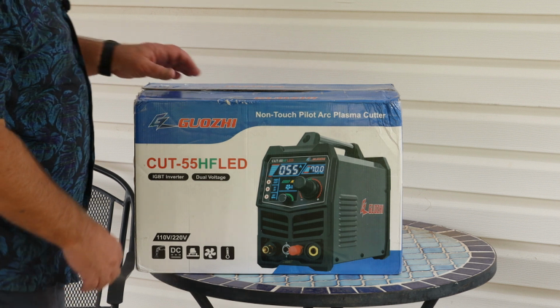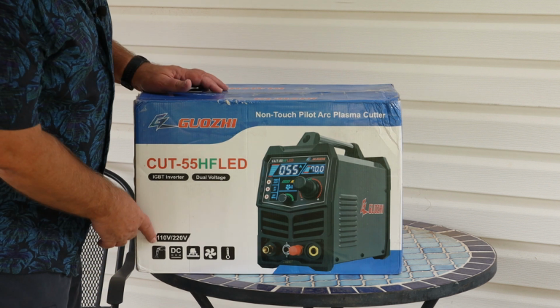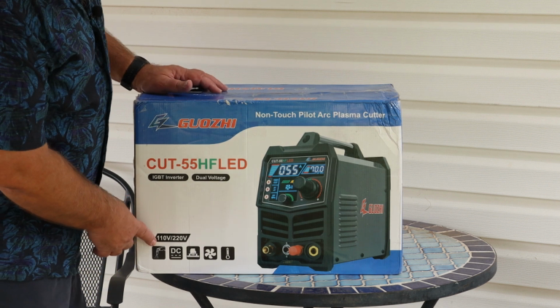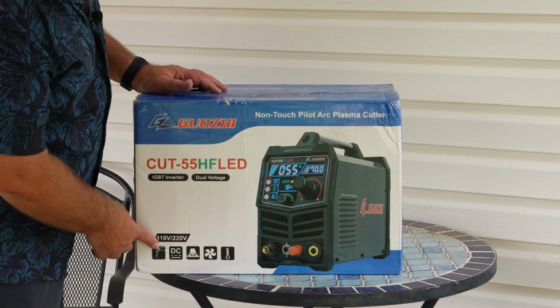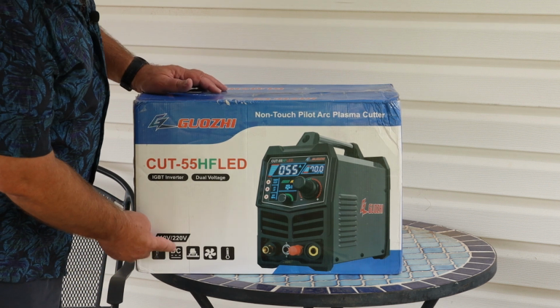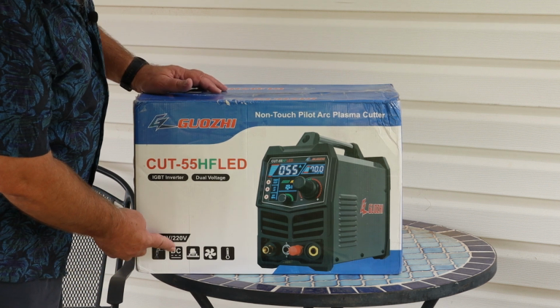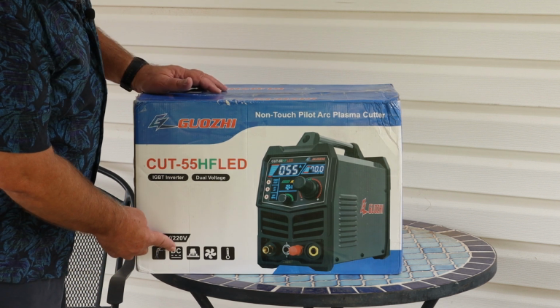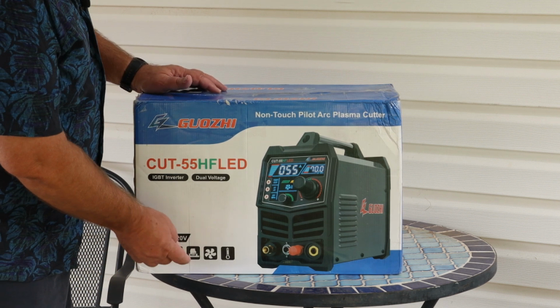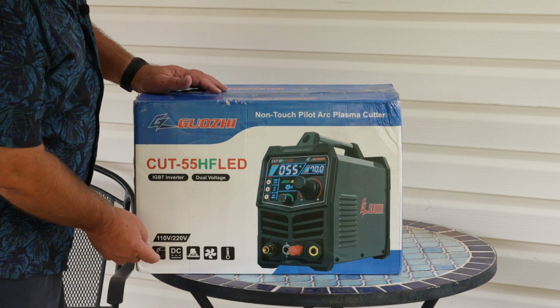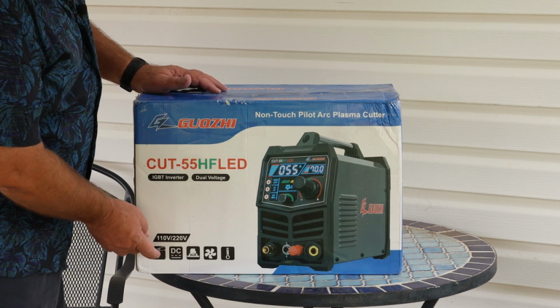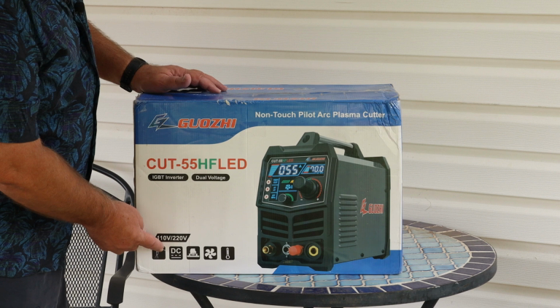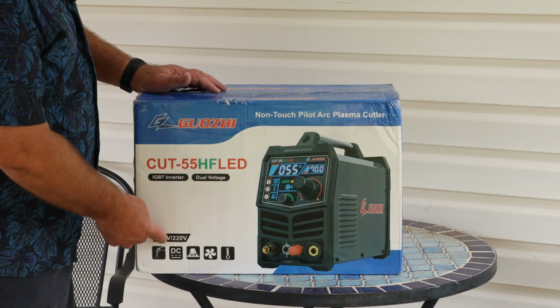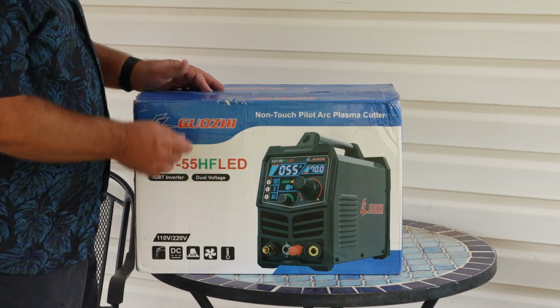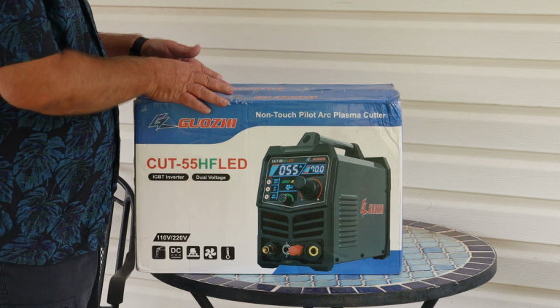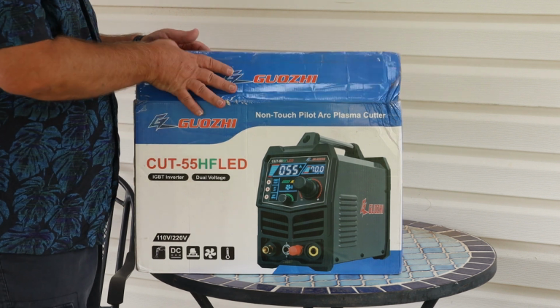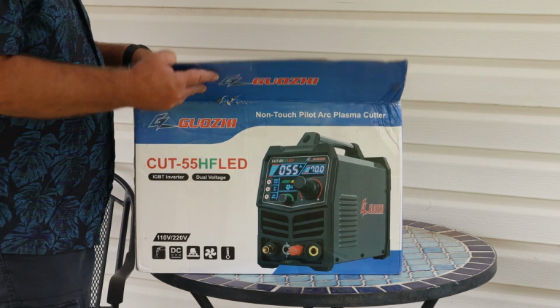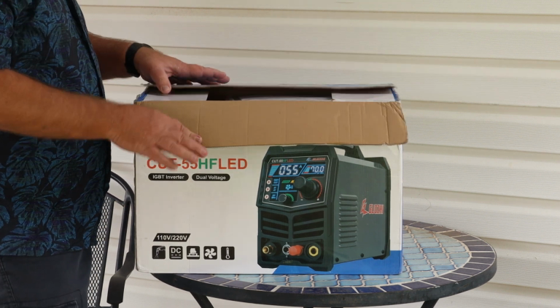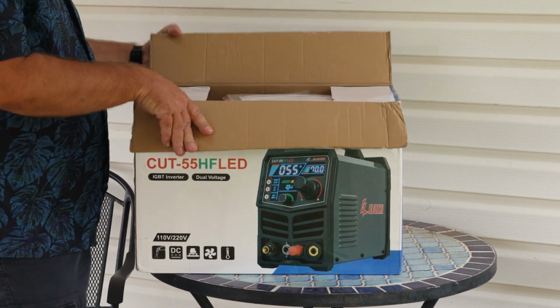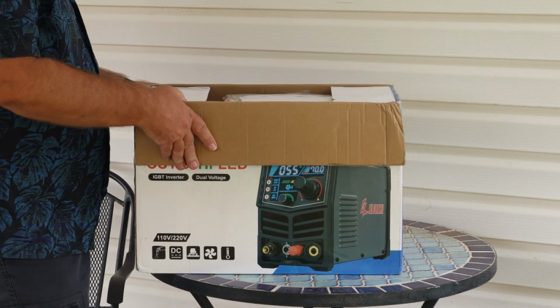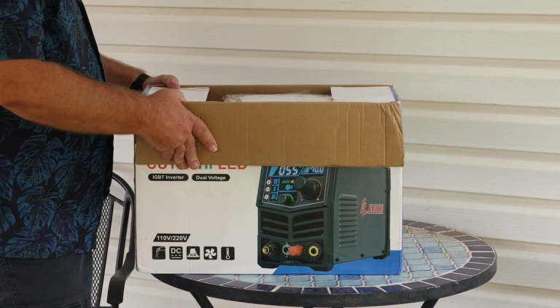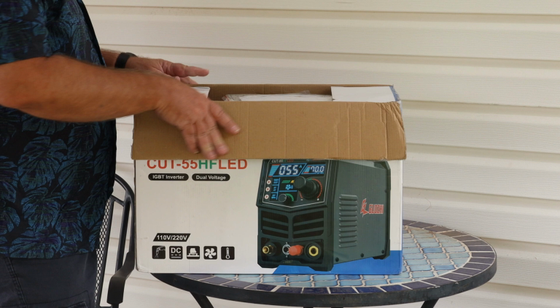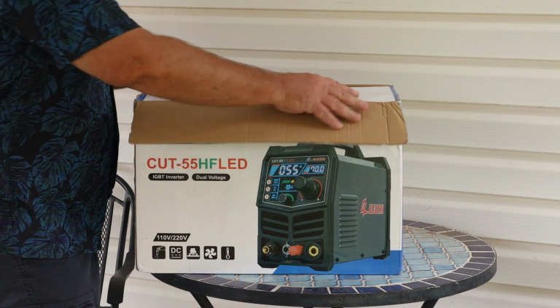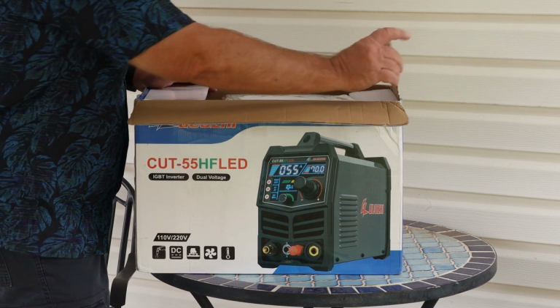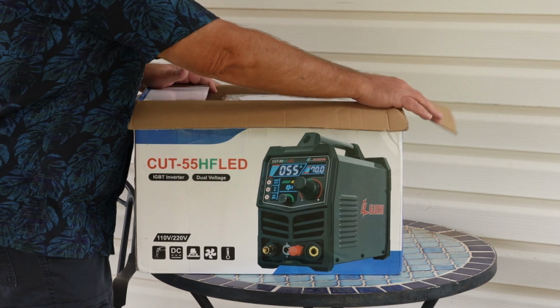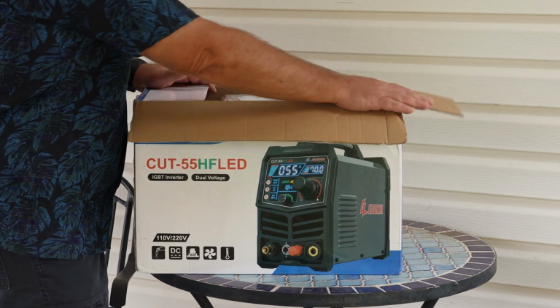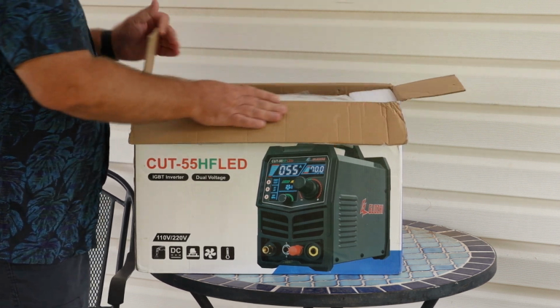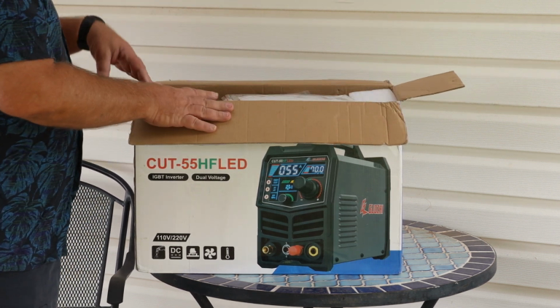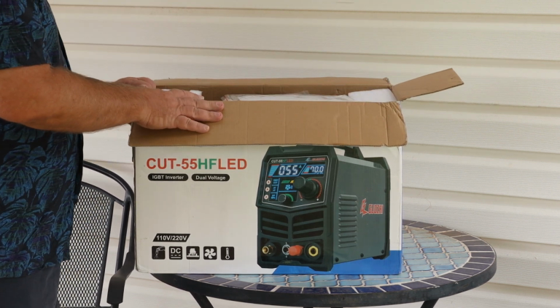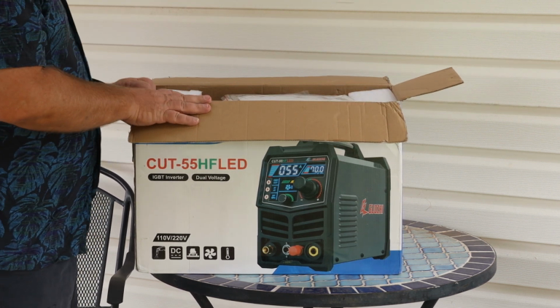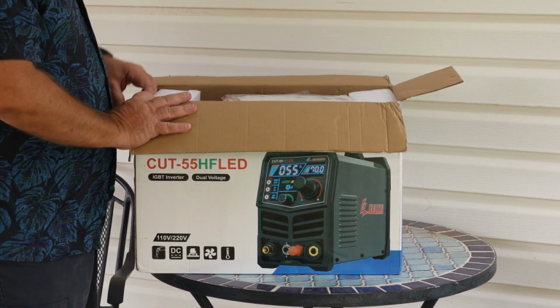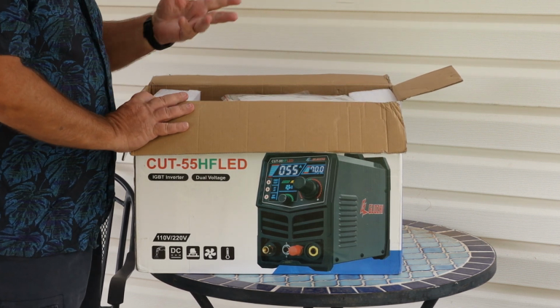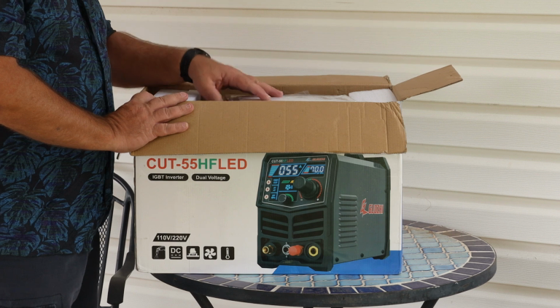Now this thing will work off a 110 volt or a 220 volt. The 110 only requires 60 psi on air, so we should be good to go right there. I believe I read the 220 takes 80 psi.